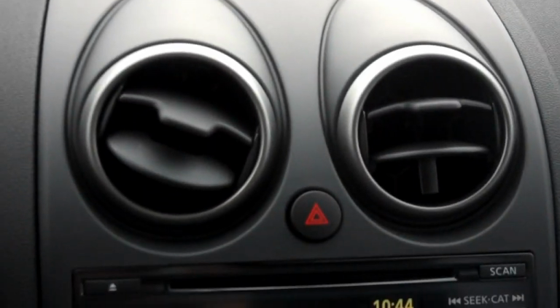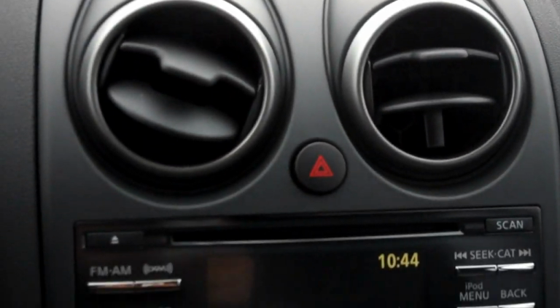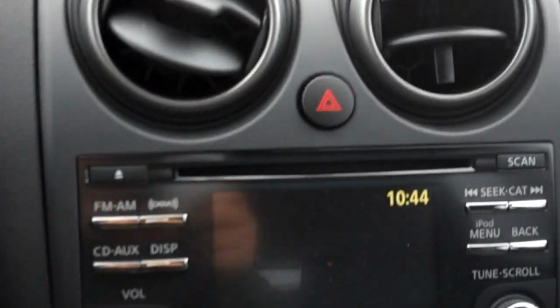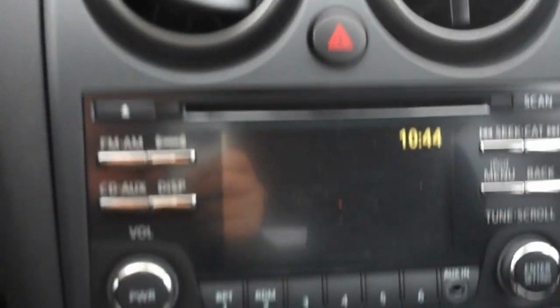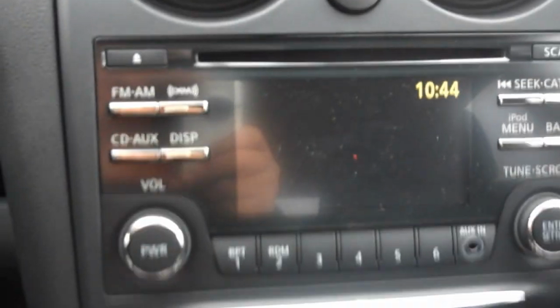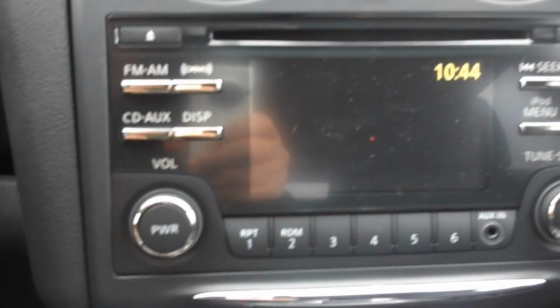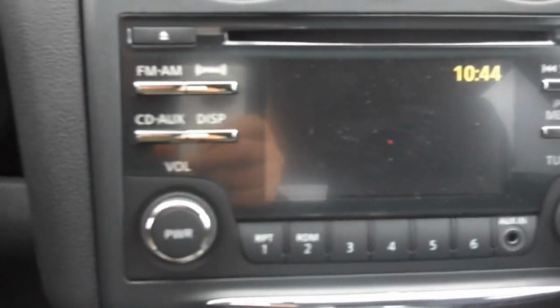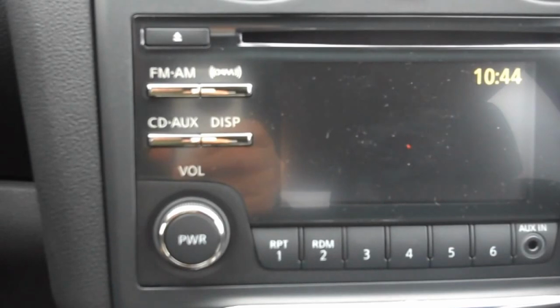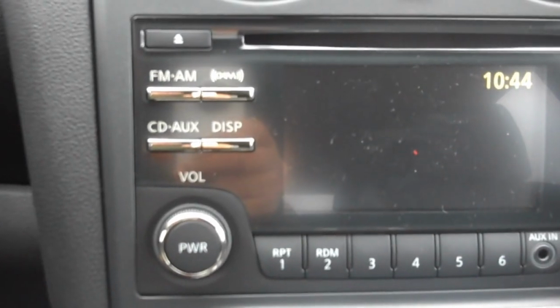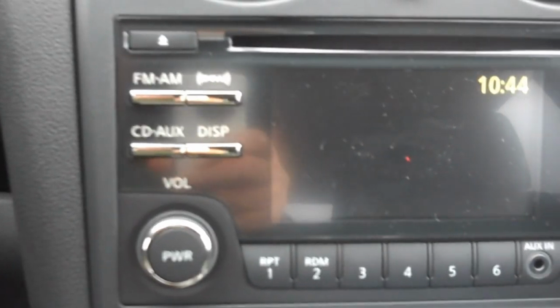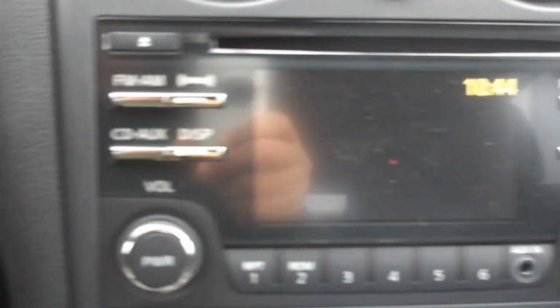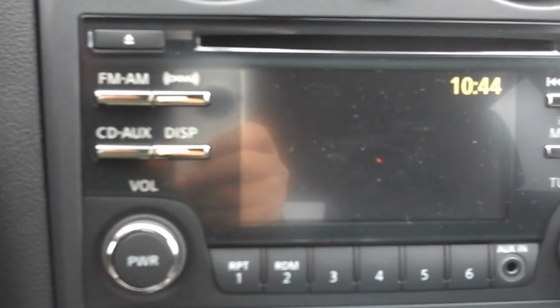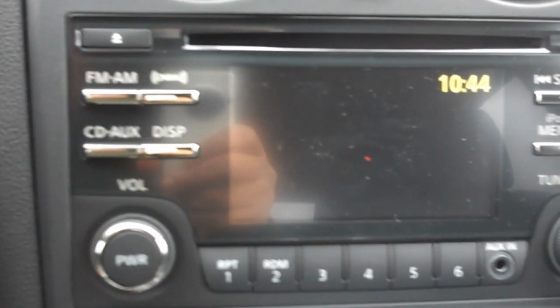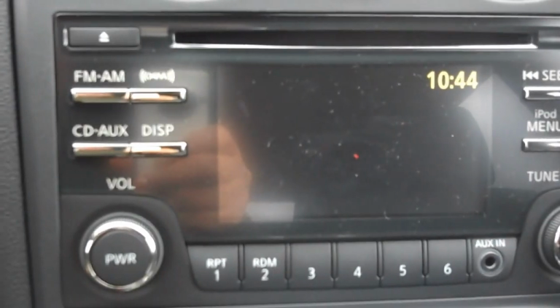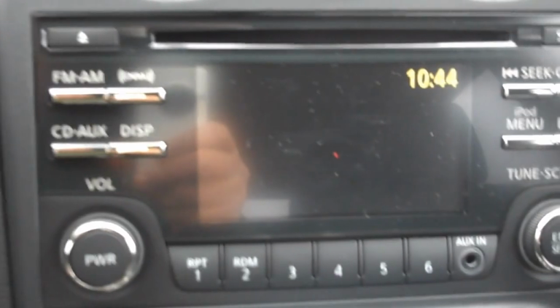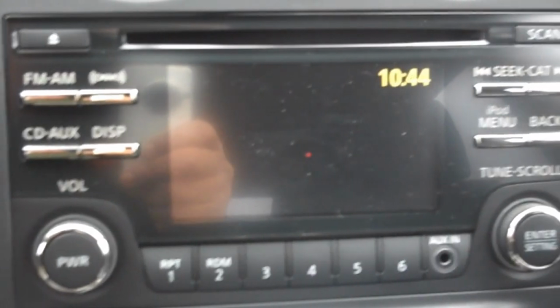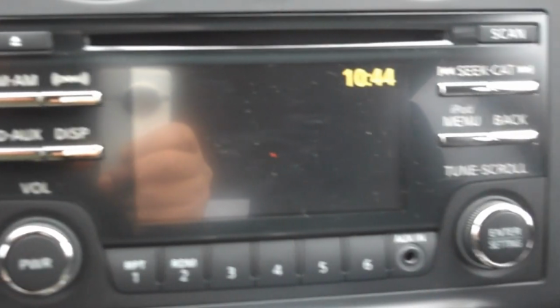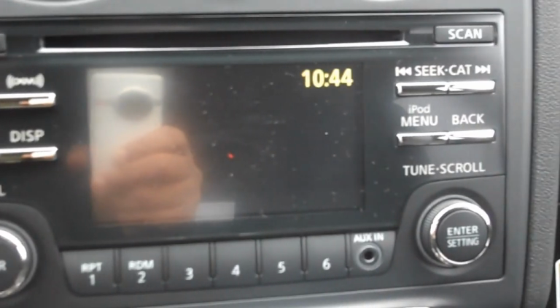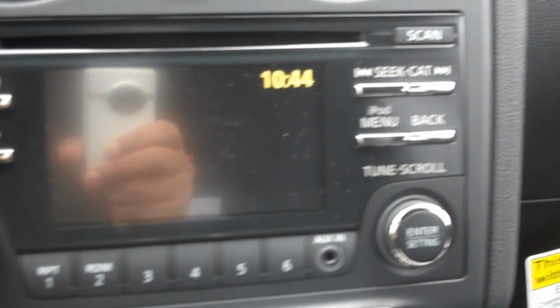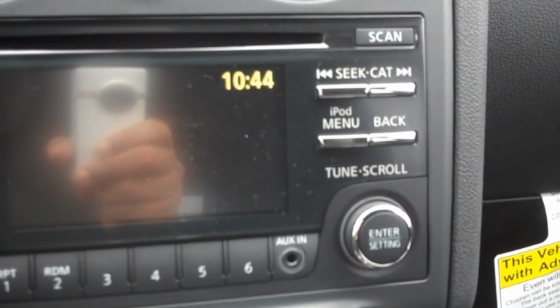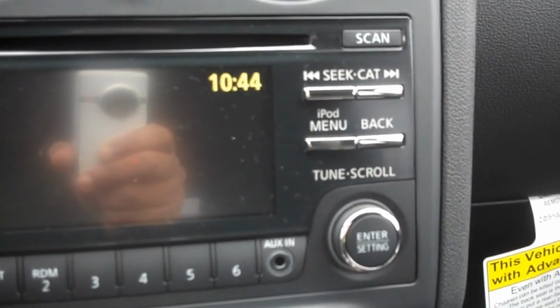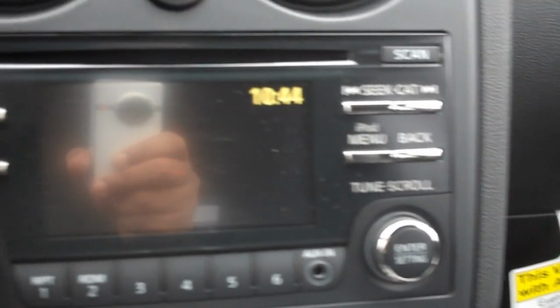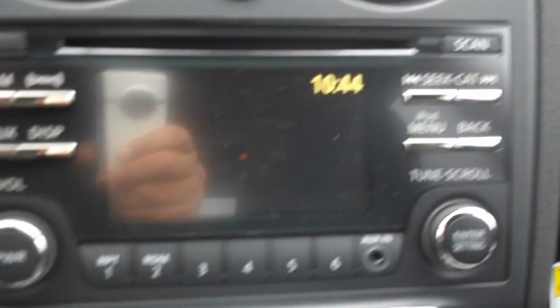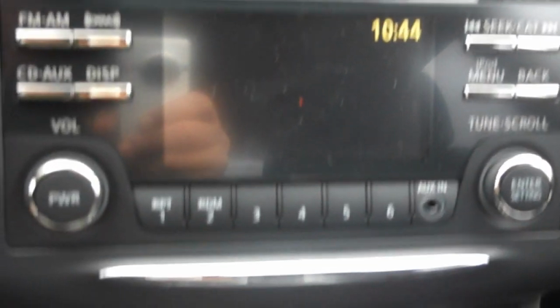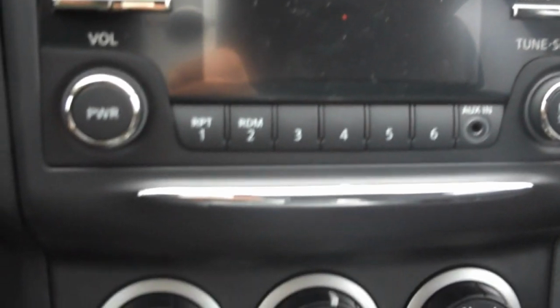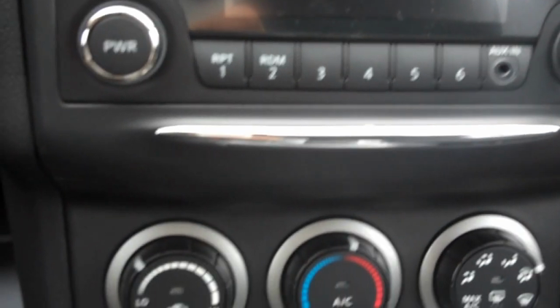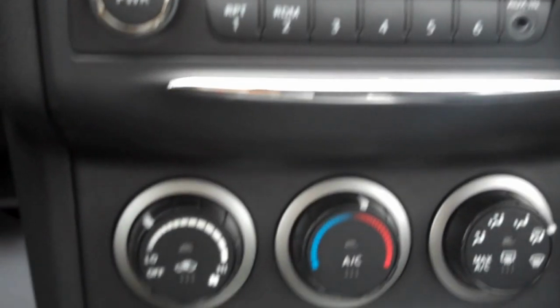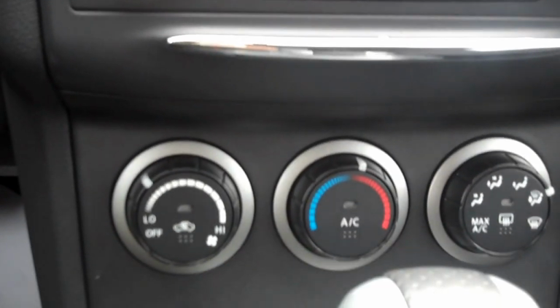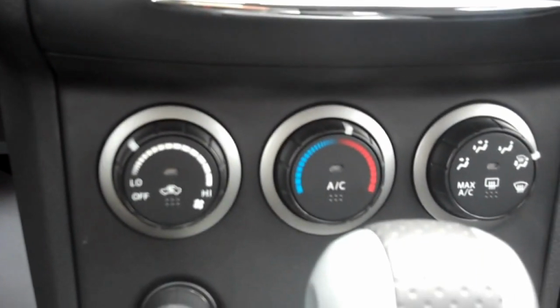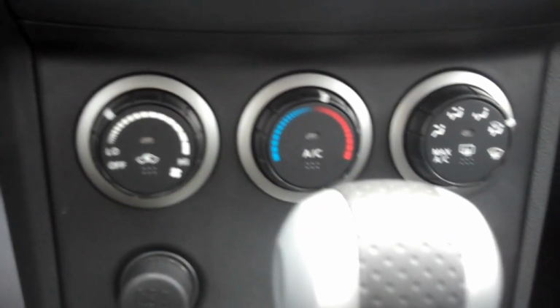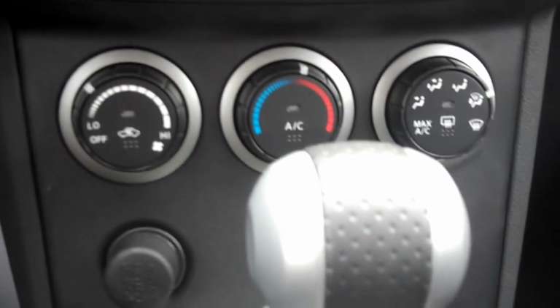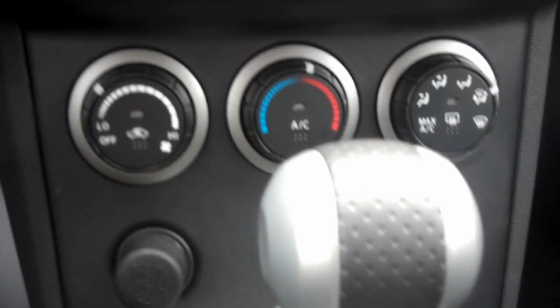As we step inside, there's plenty of ventilation. We have FM, AM, and XM radio, CD with an auxiliary port, iPod capabilities, and nice climate control.